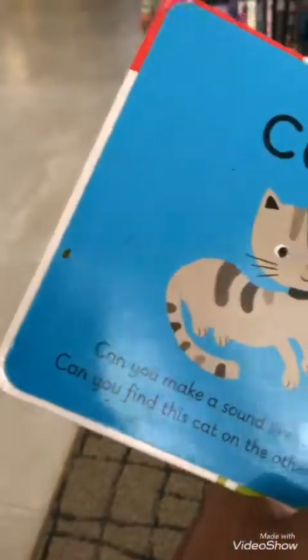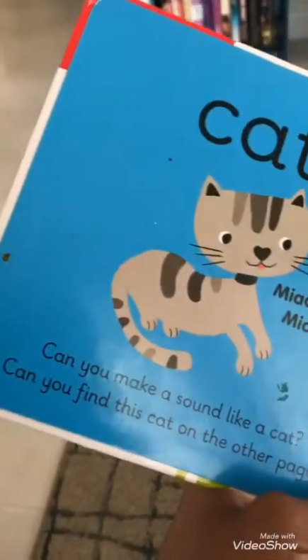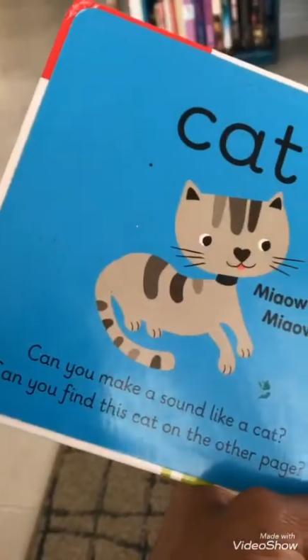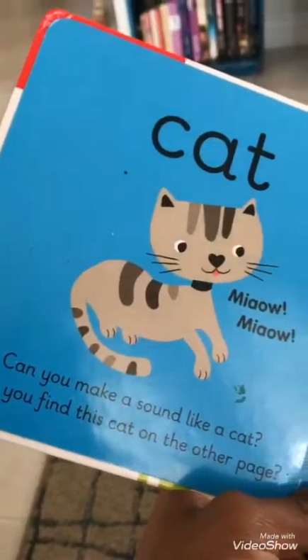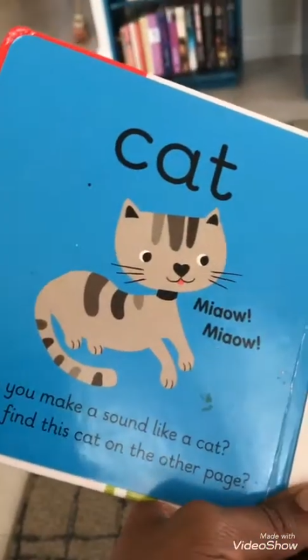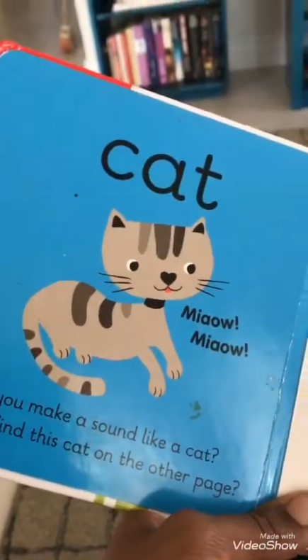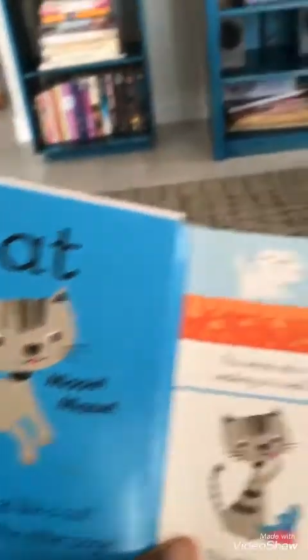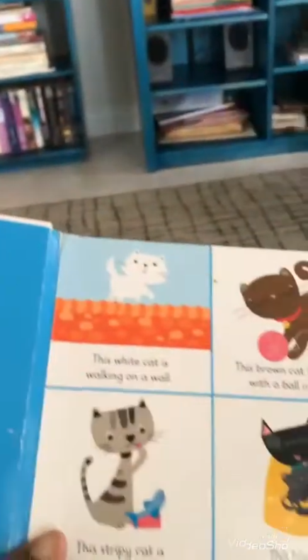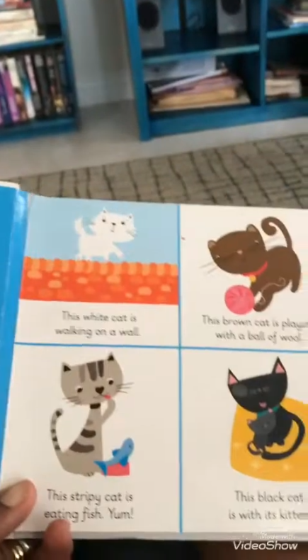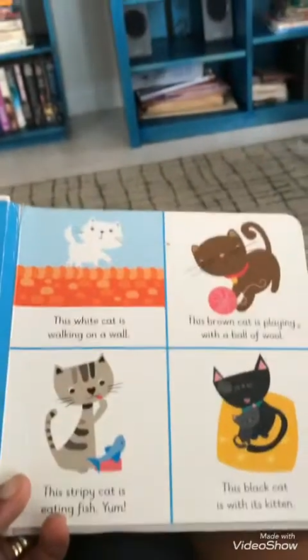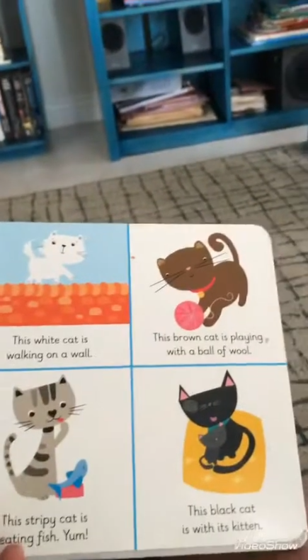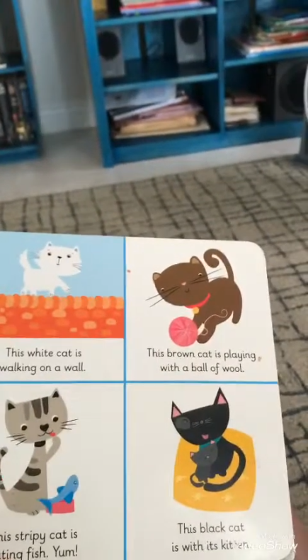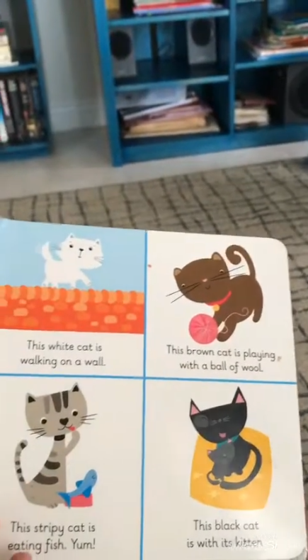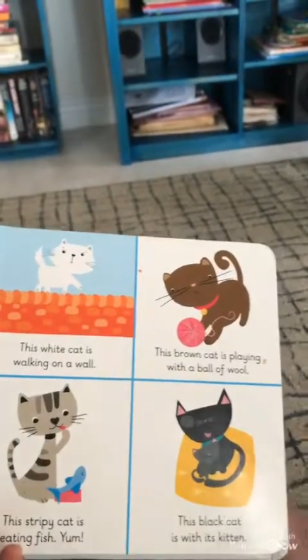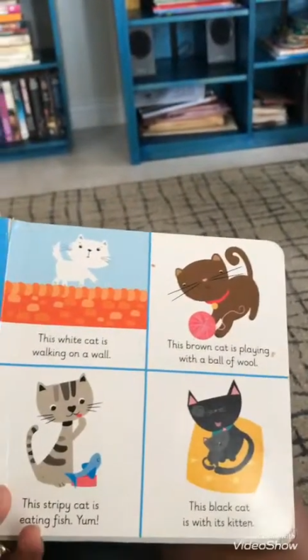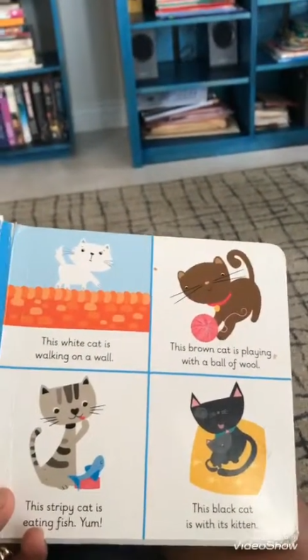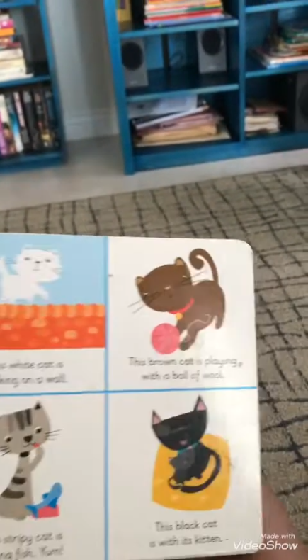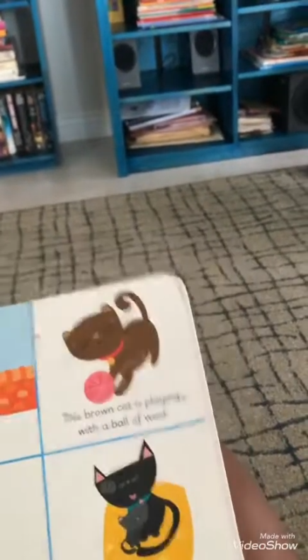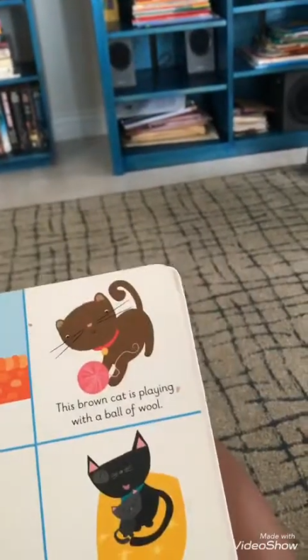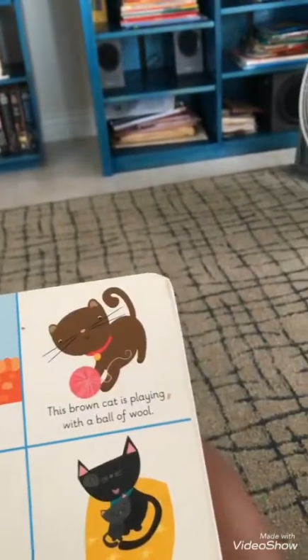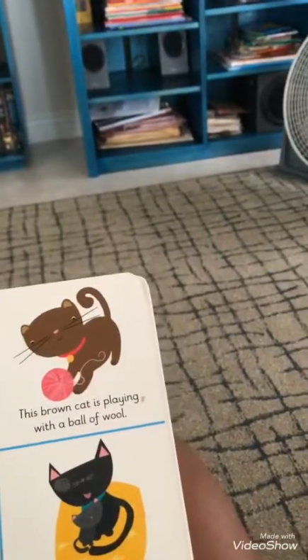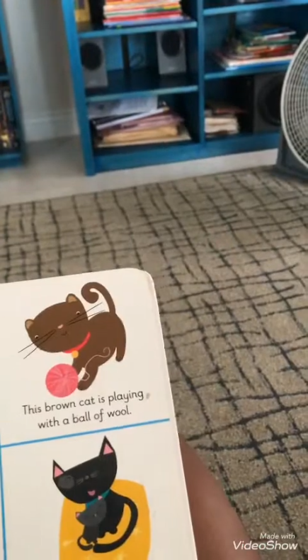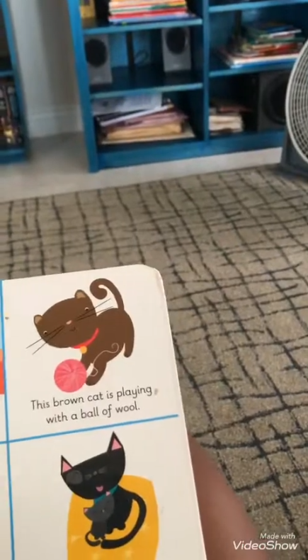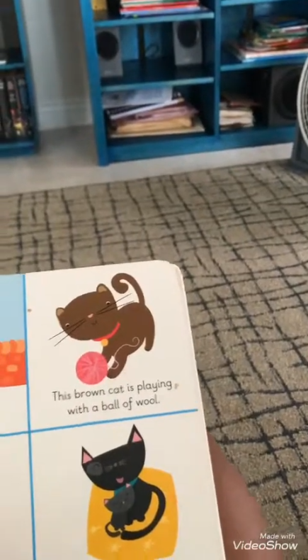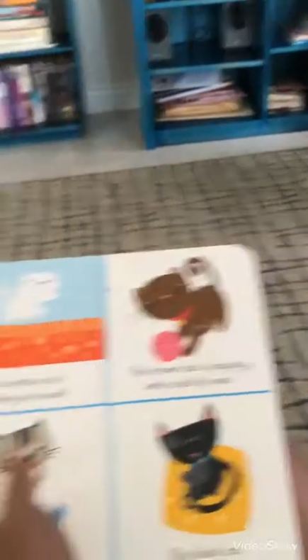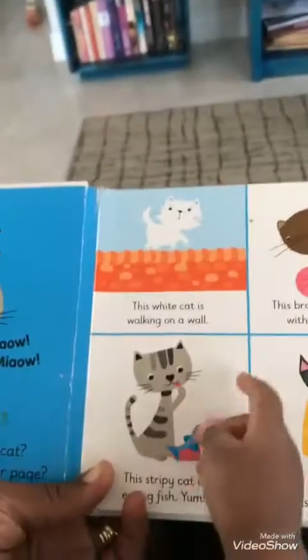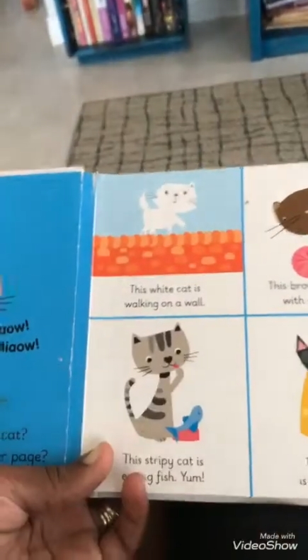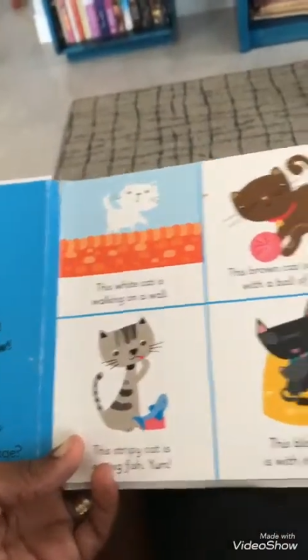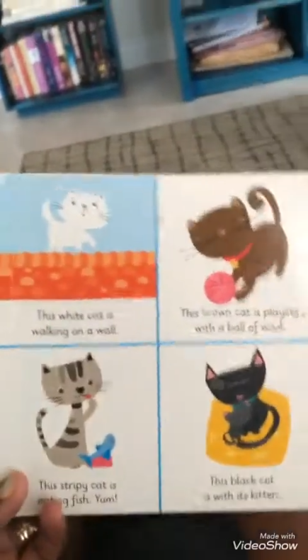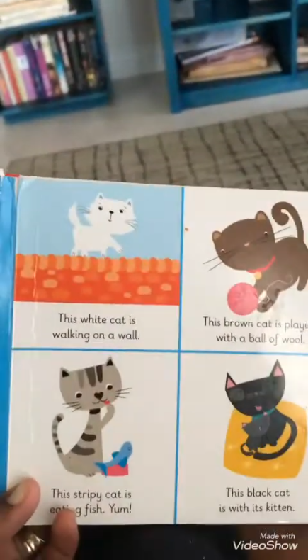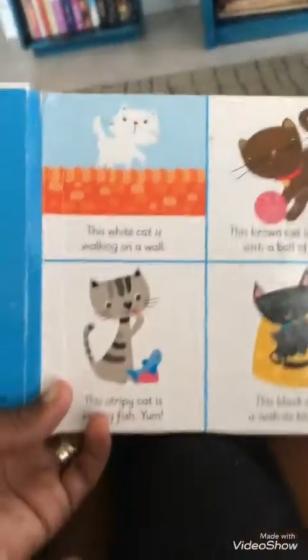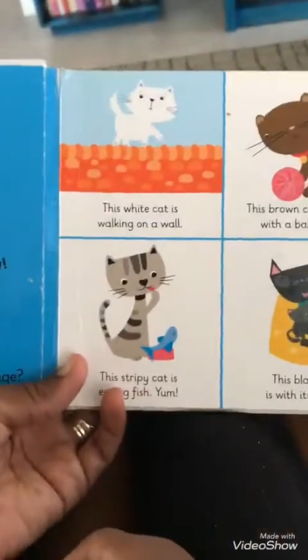Can you find this cat on the other page? Show me the cat. Touch the cat. Meow. Yes, that's the right cat.